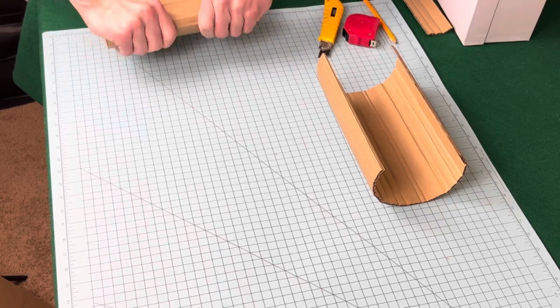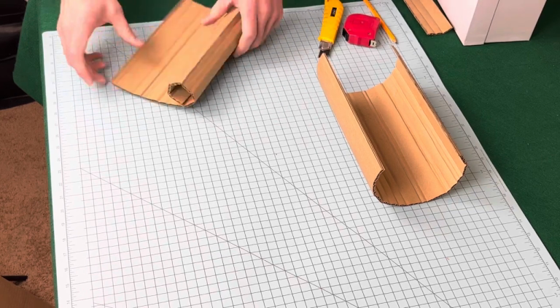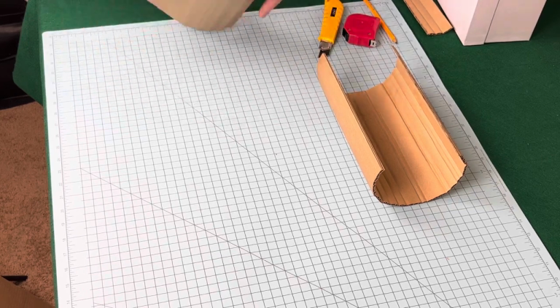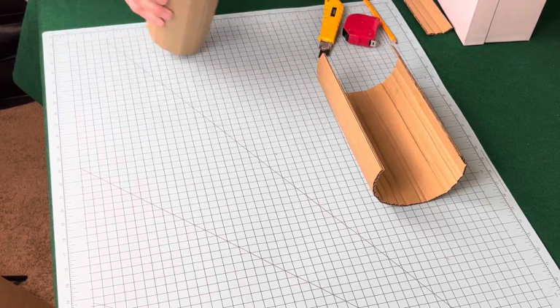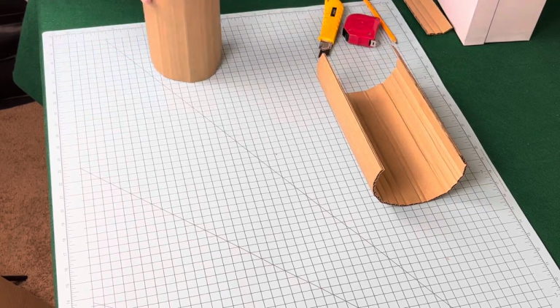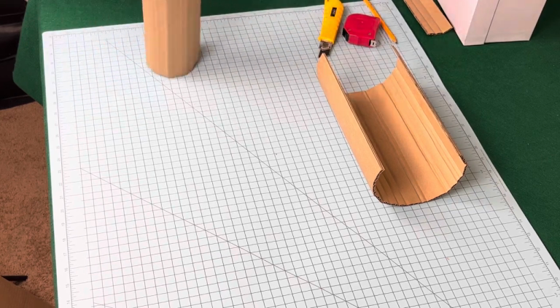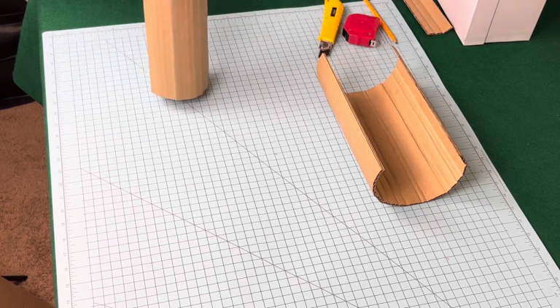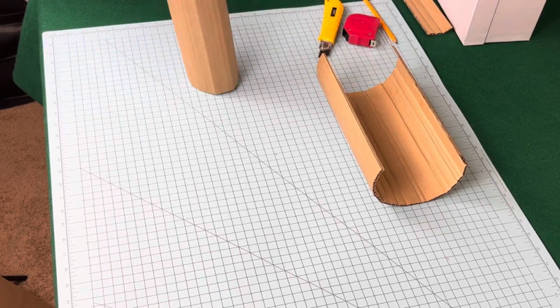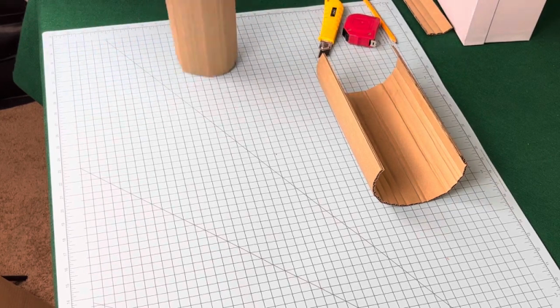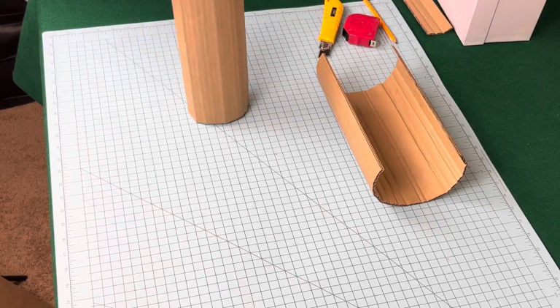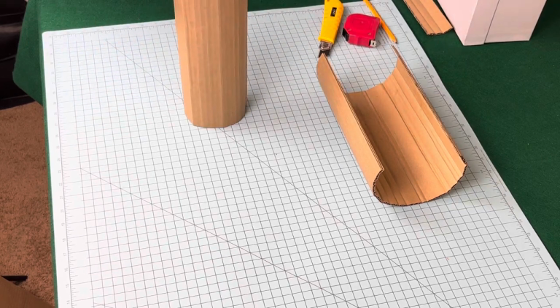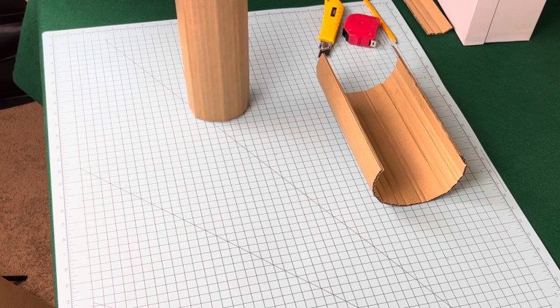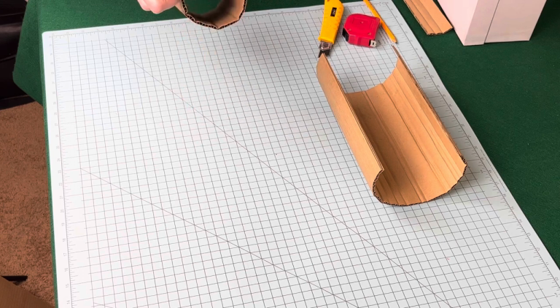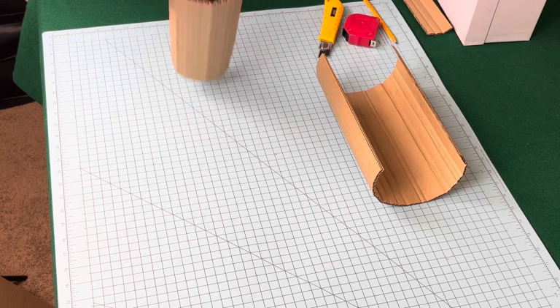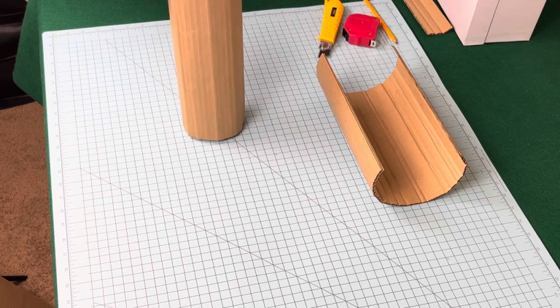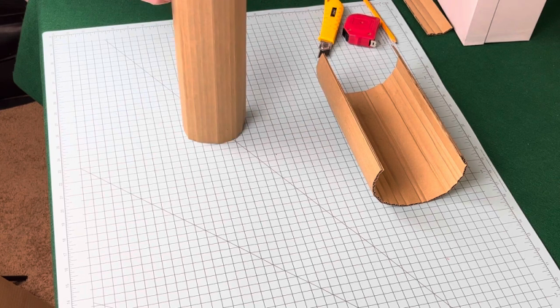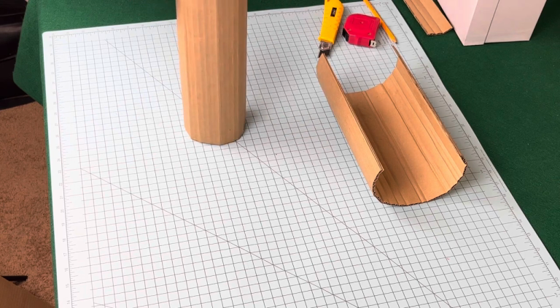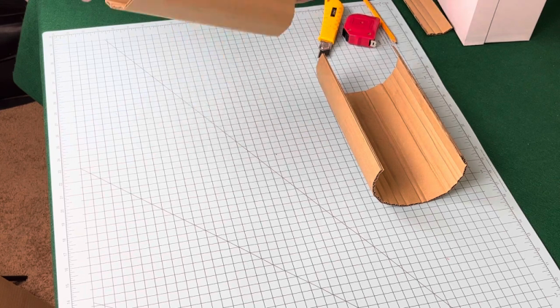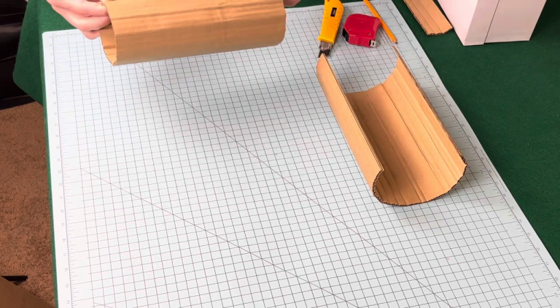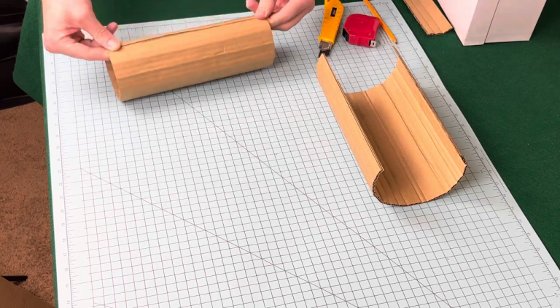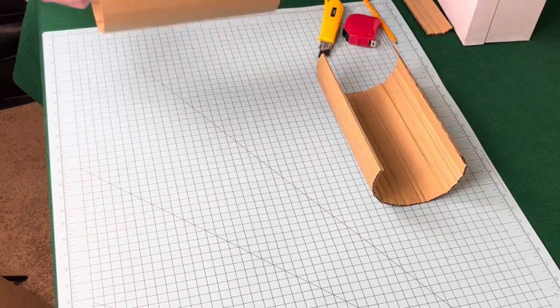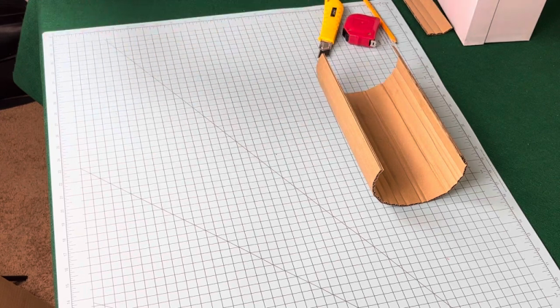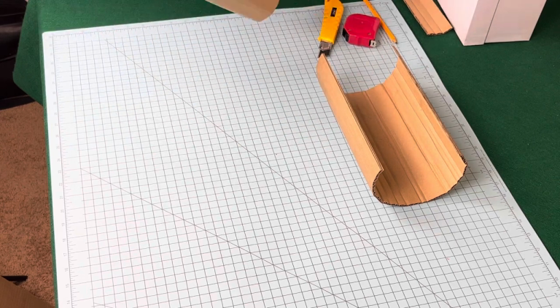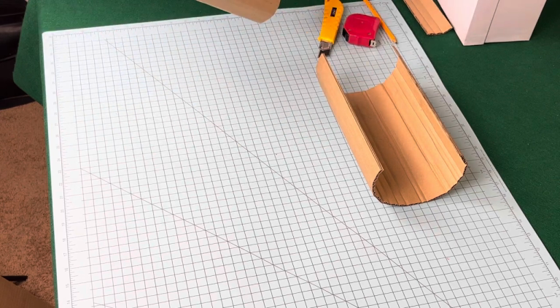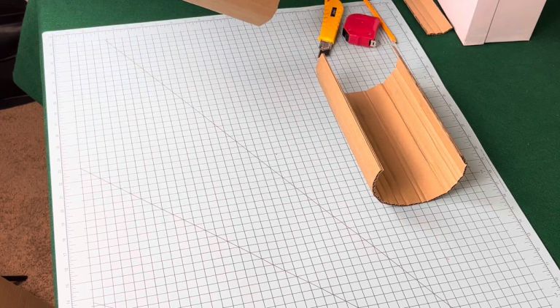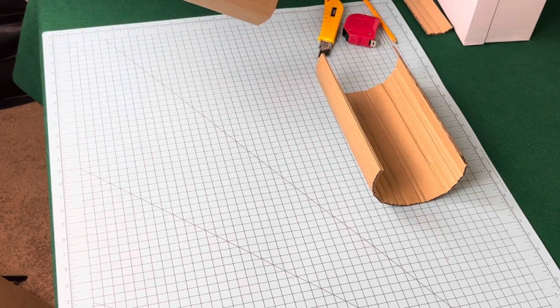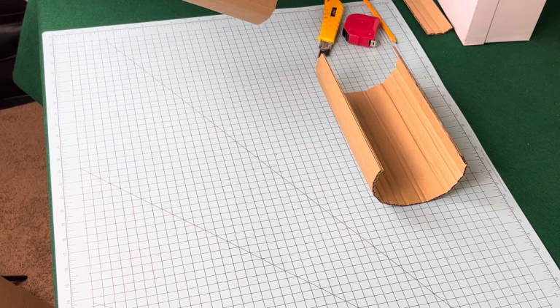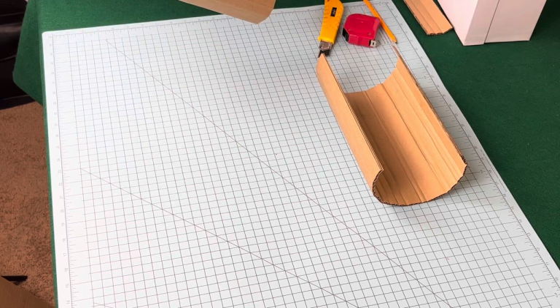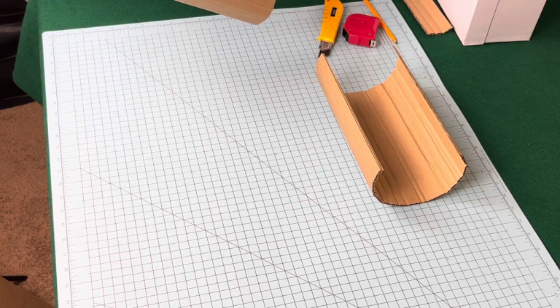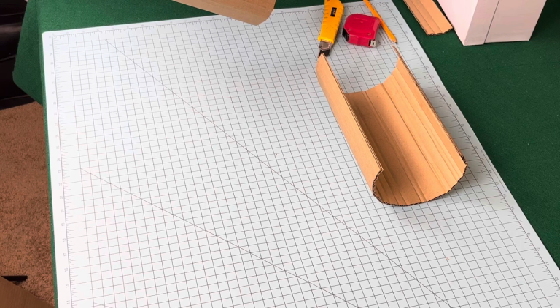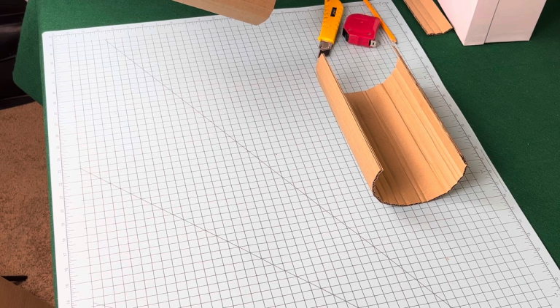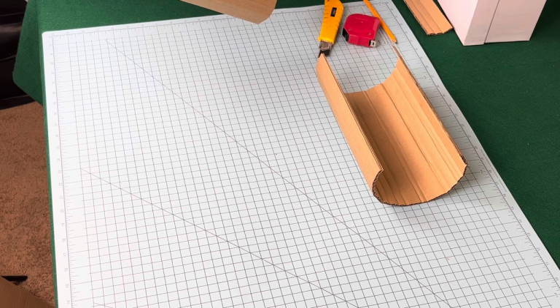Other than the consistency, it essentially functions the same — it is a water-soluble glue. I'm gluing these together along the seam and then letting that dry for several hours.